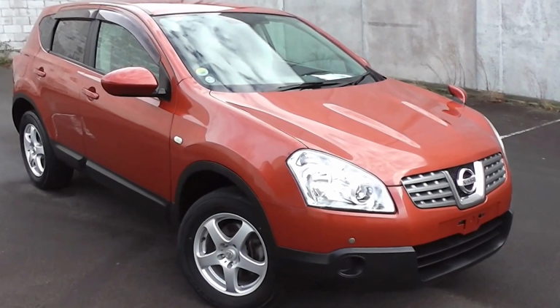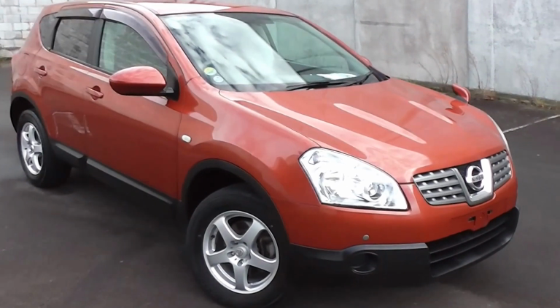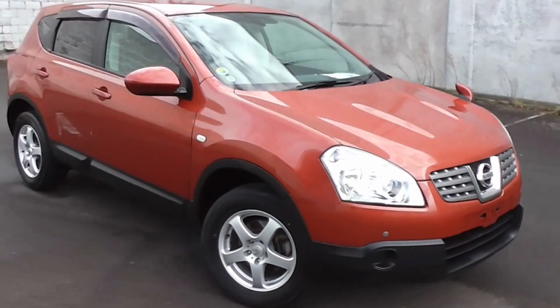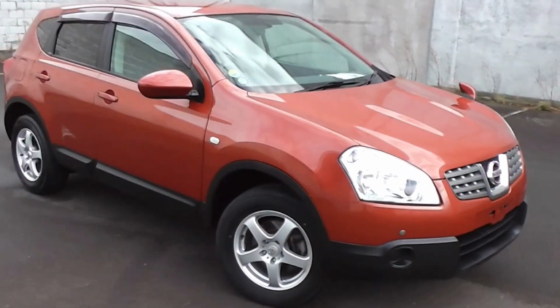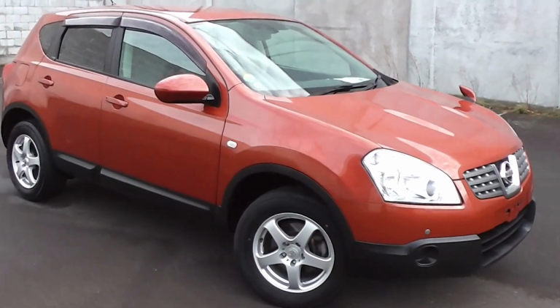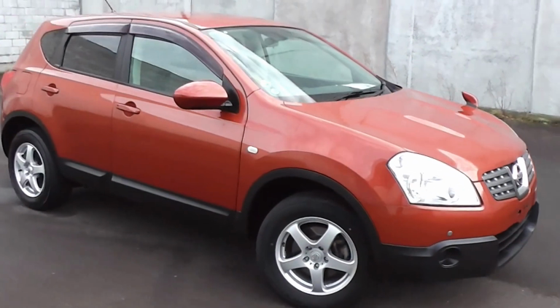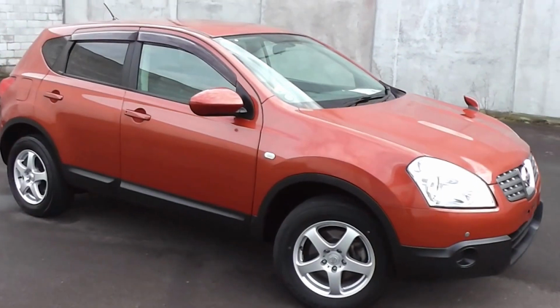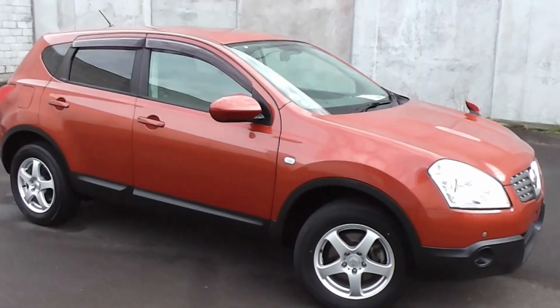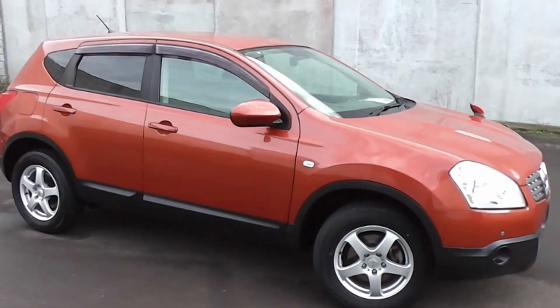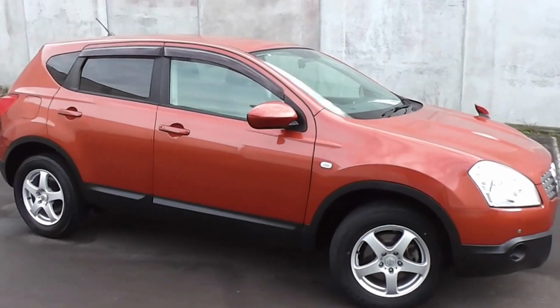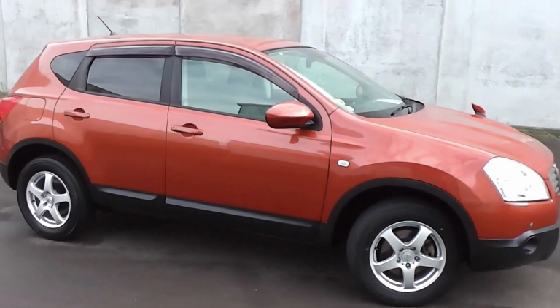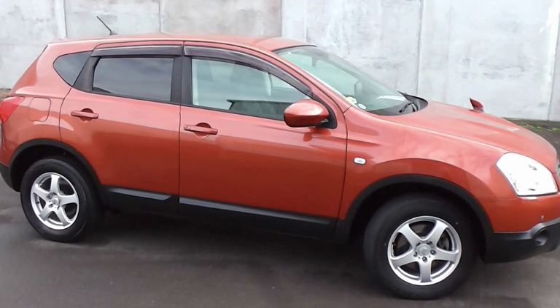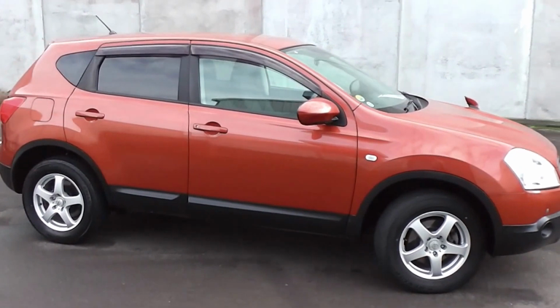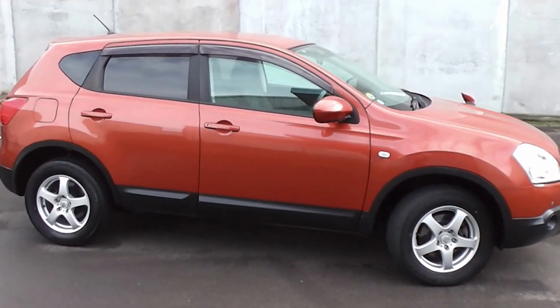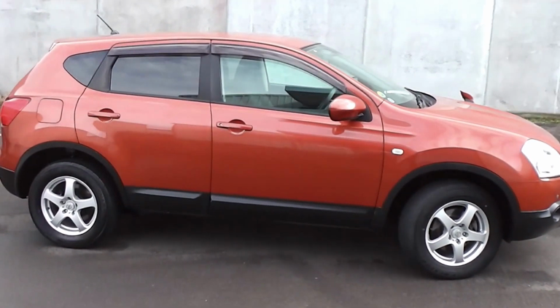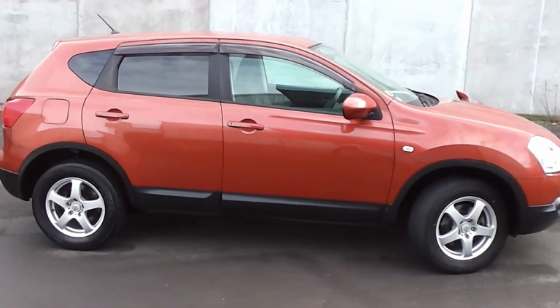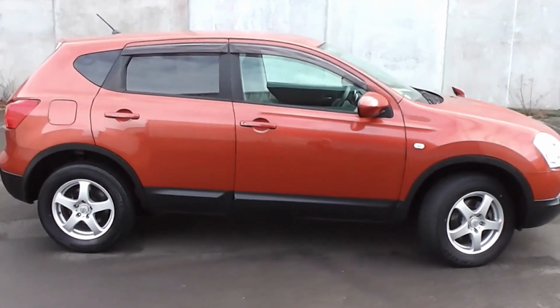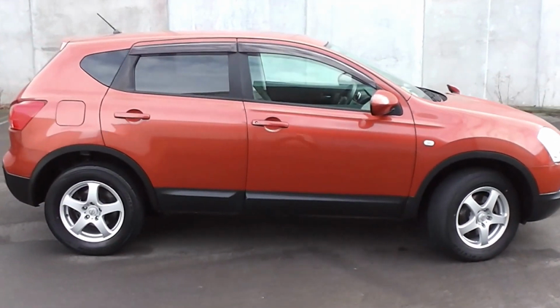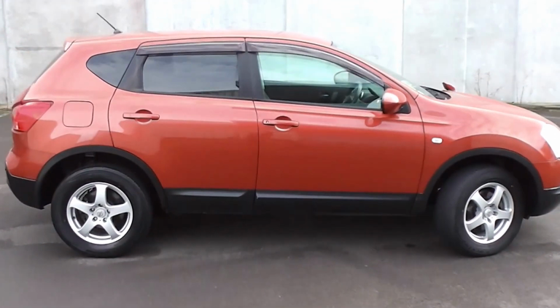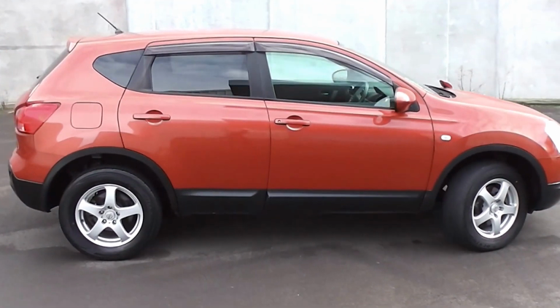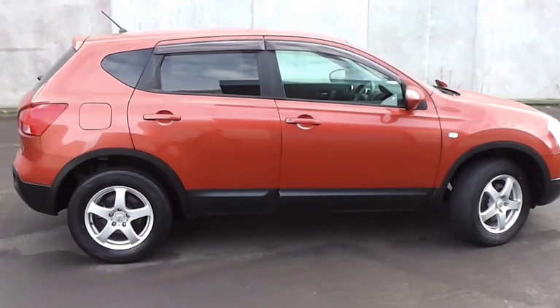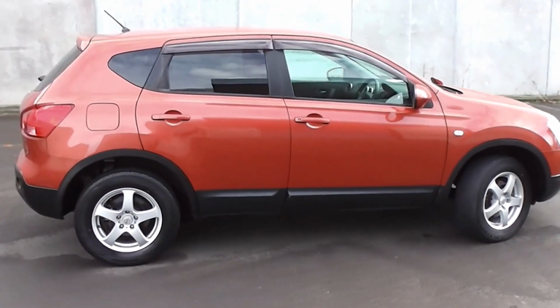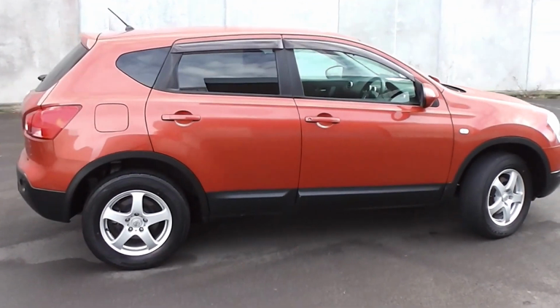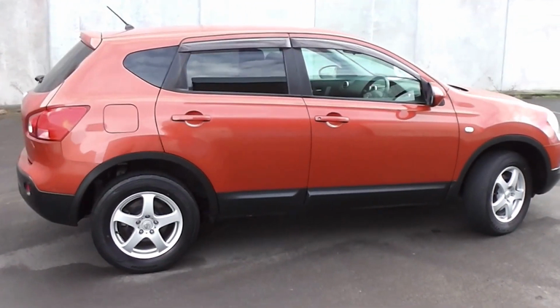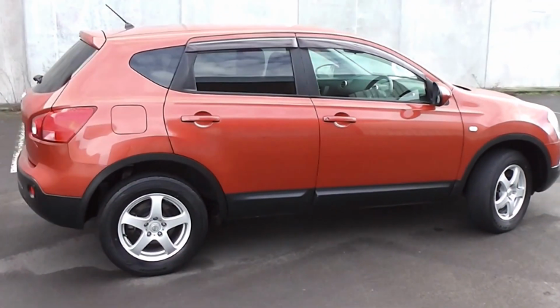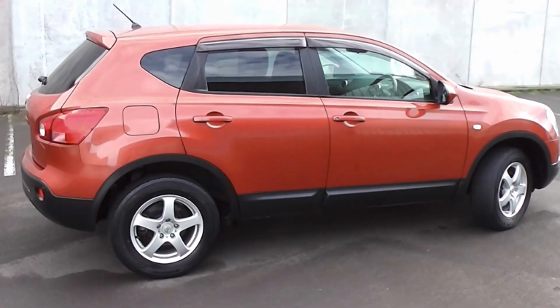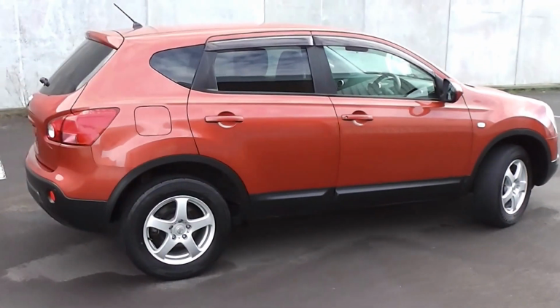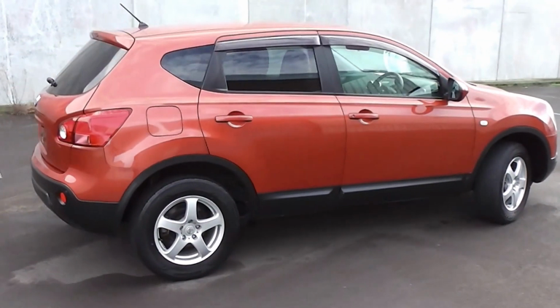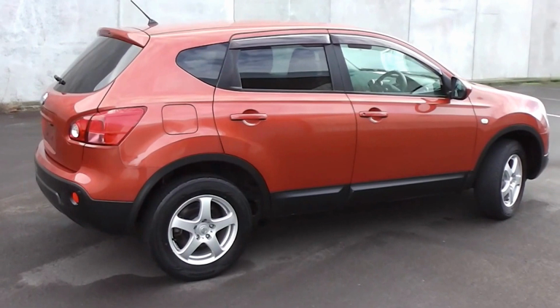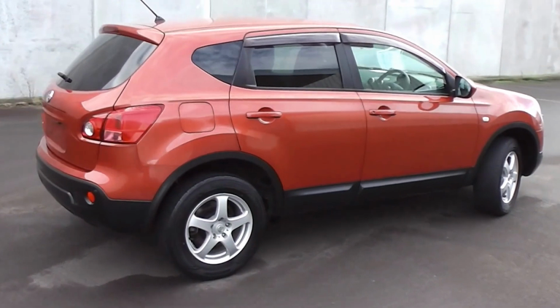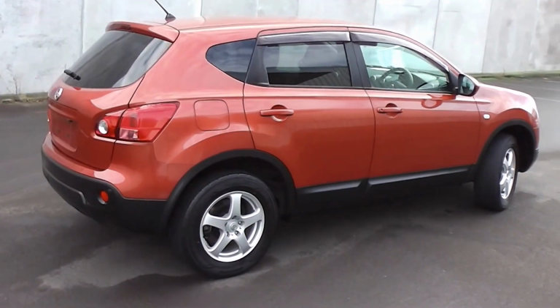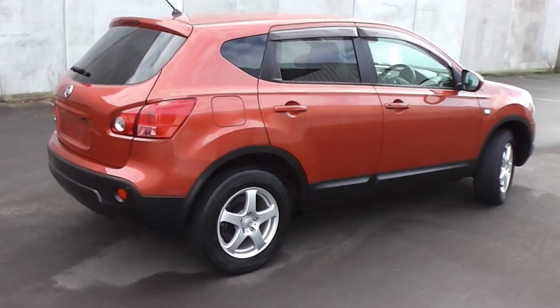Hi, Peter Day here. Check out this very smart looking 2008 Nissan Dualis 20G. It's a five door SUV and it's travelled 84,000 kilometres.